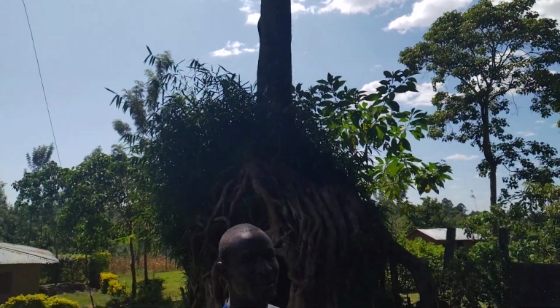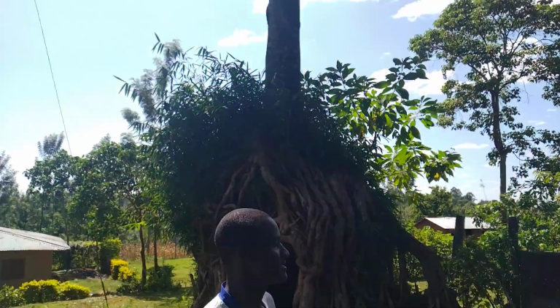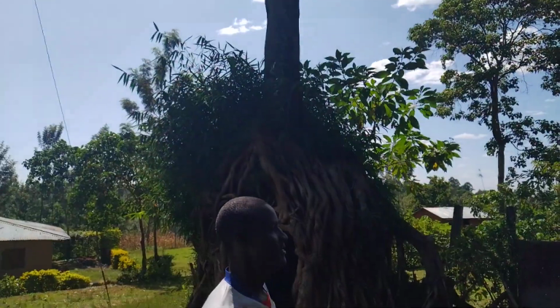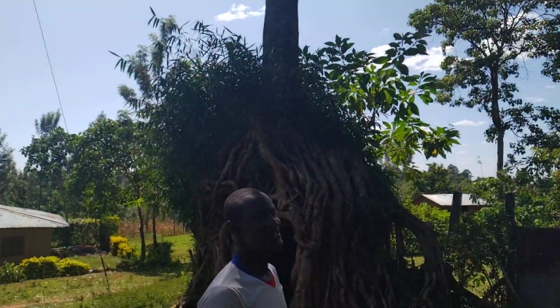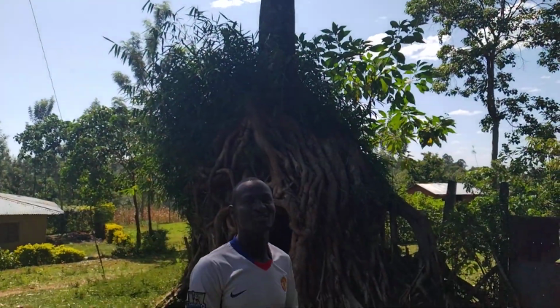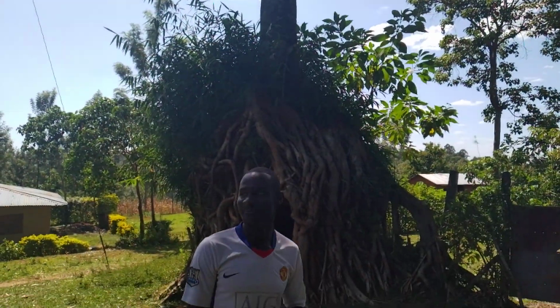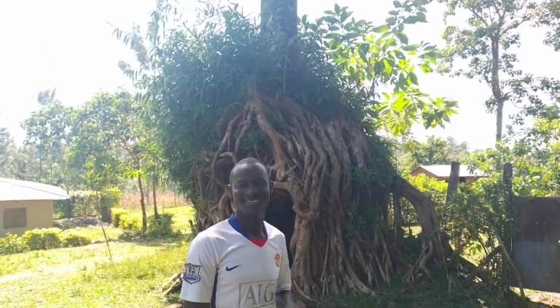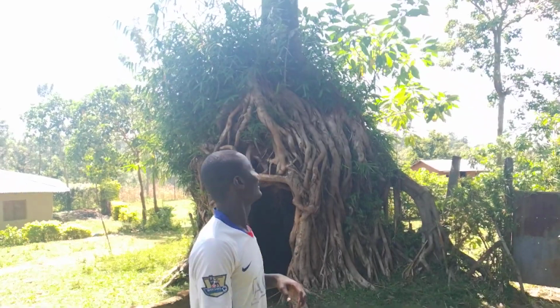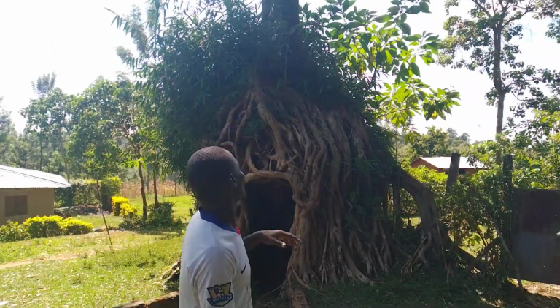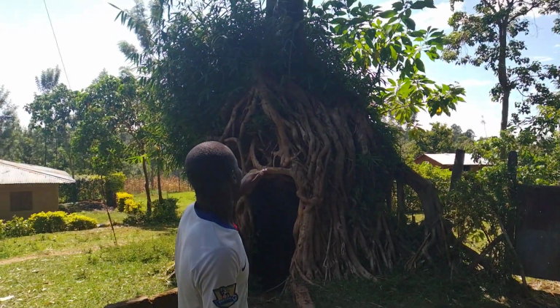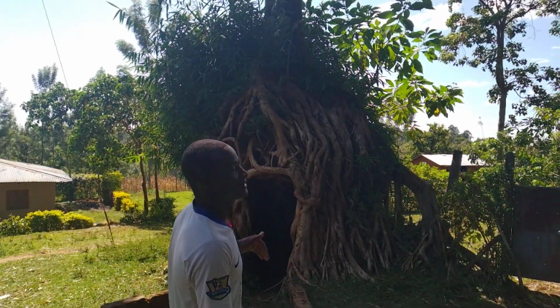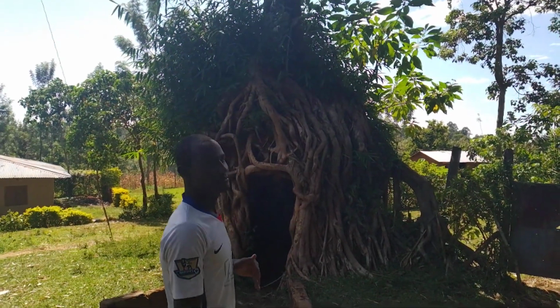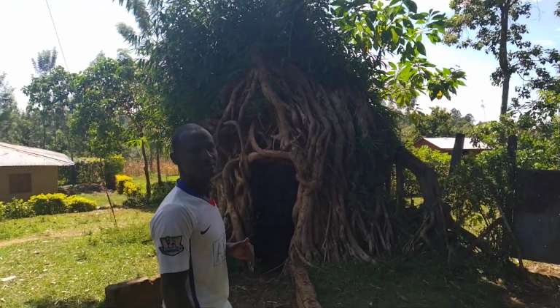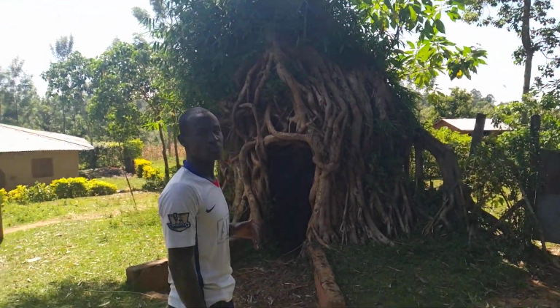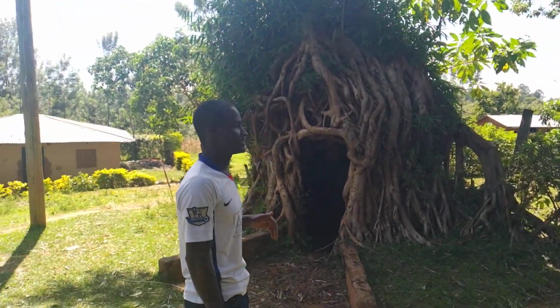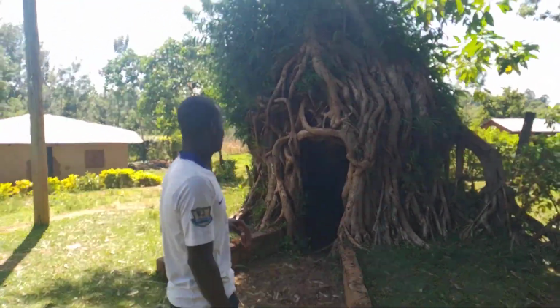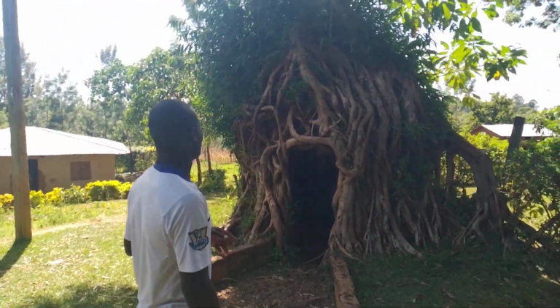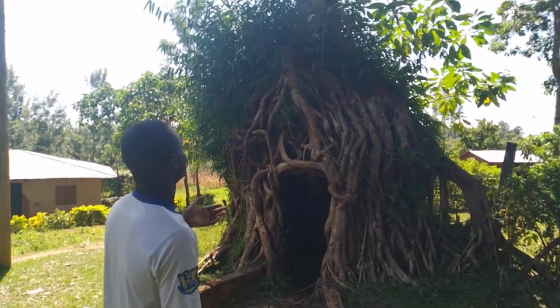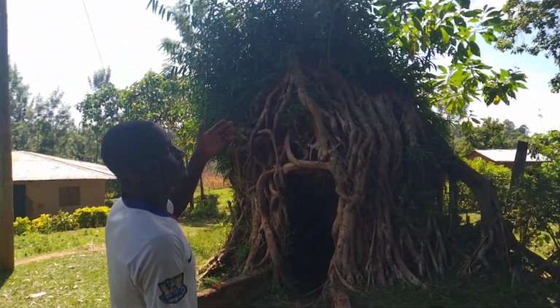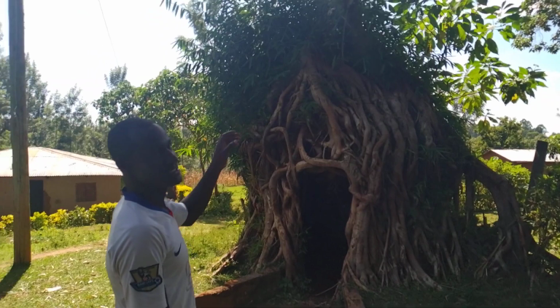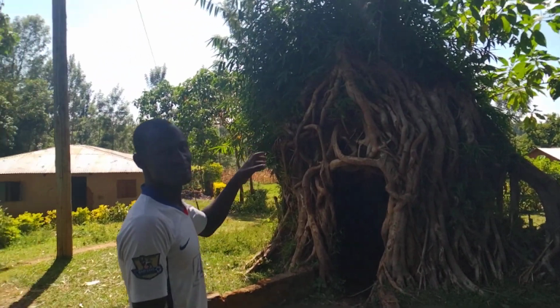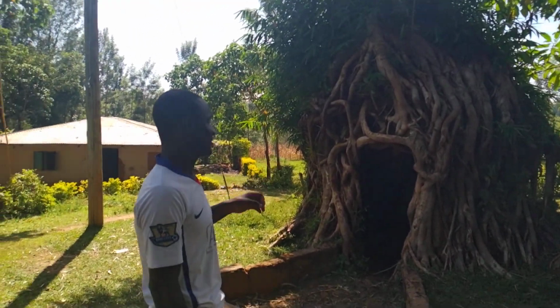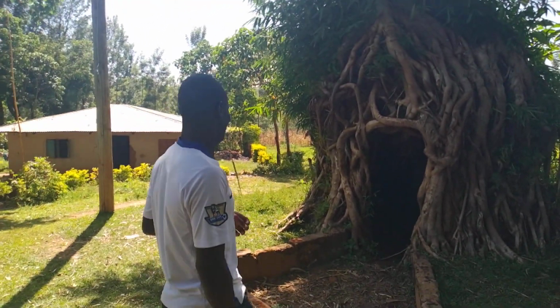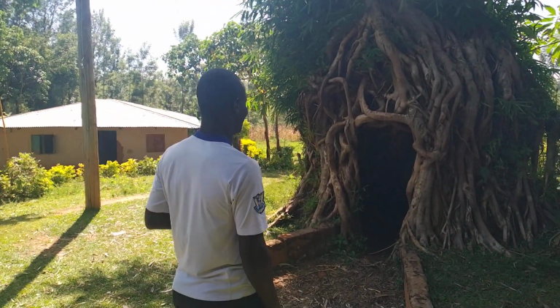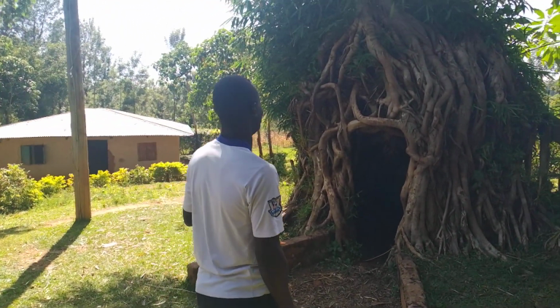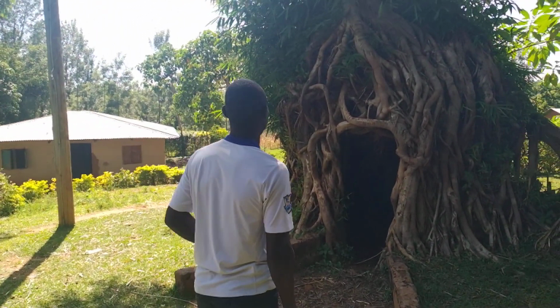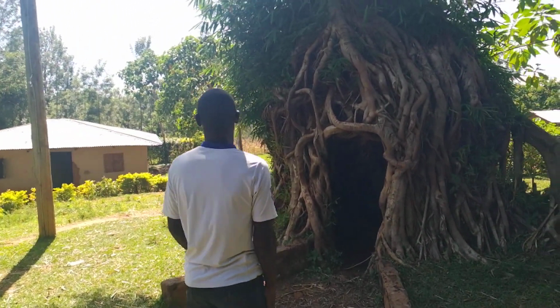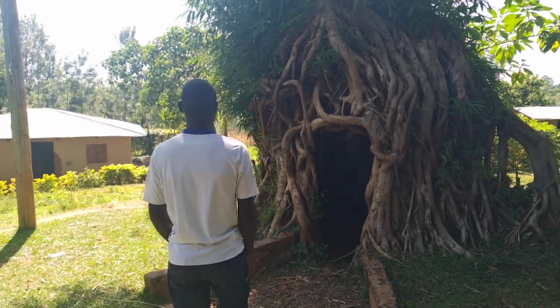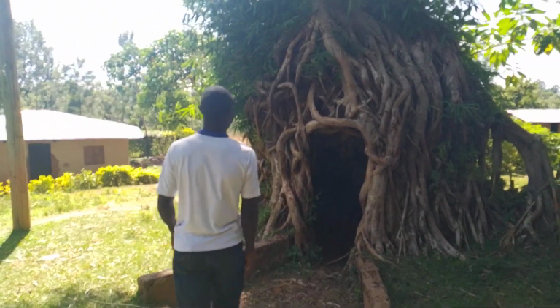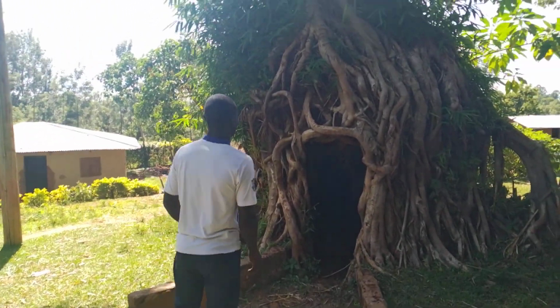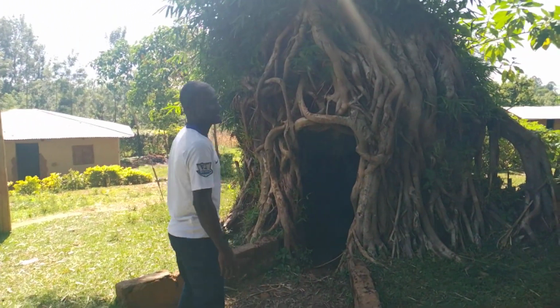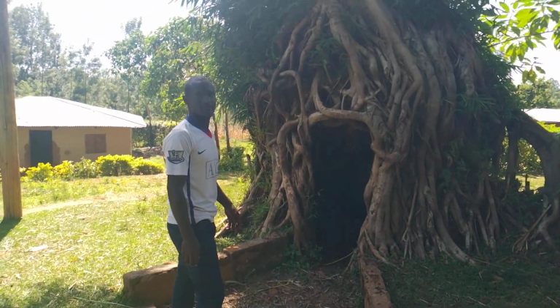Let us see what this tree is all about. As you move down towards the stem, you see — up top it is a tree, but down here, it is a cave. It is a cave.